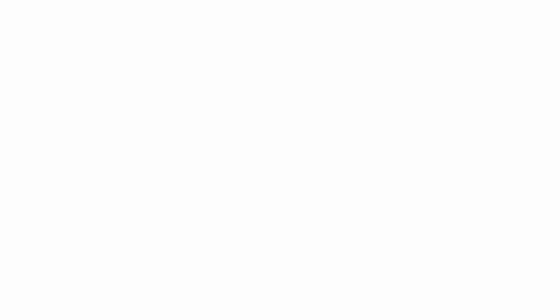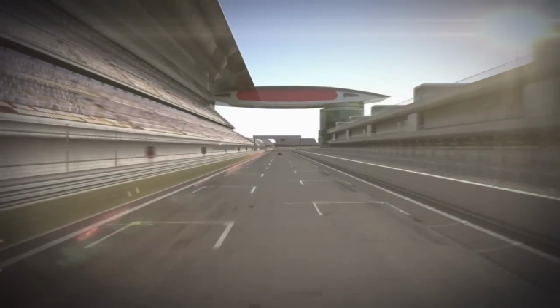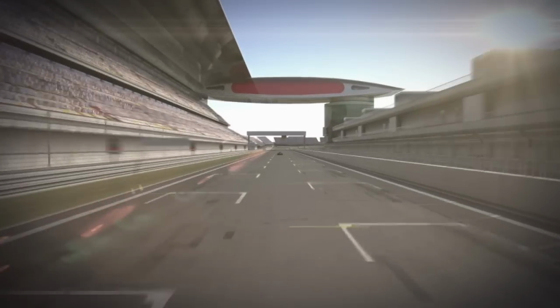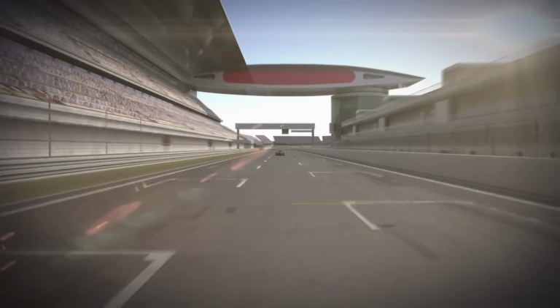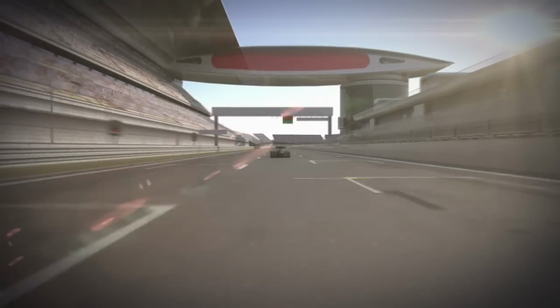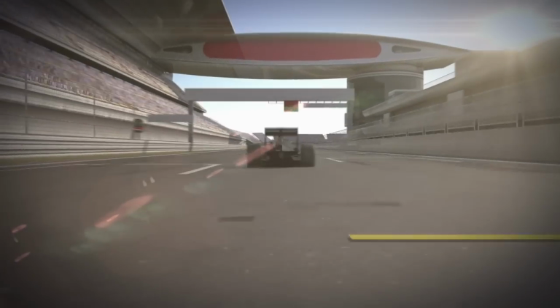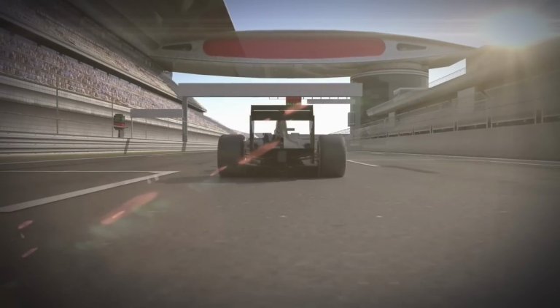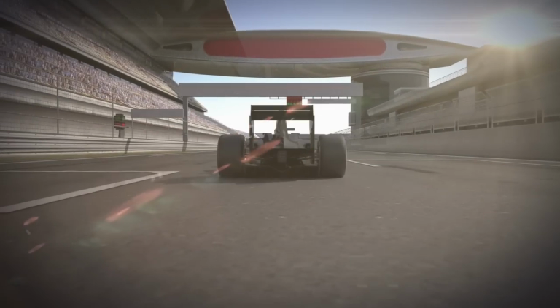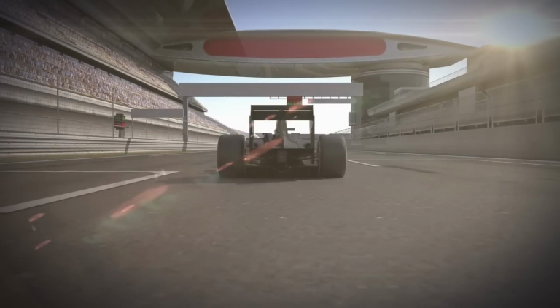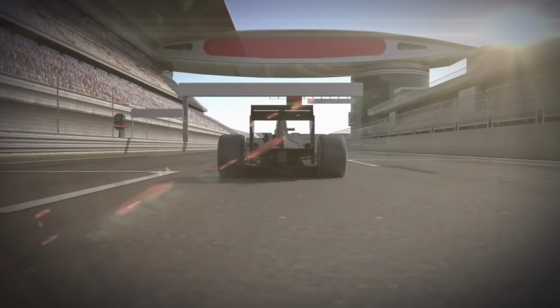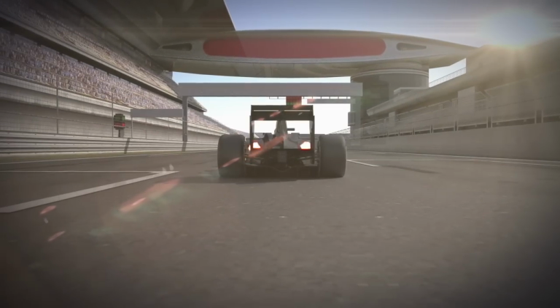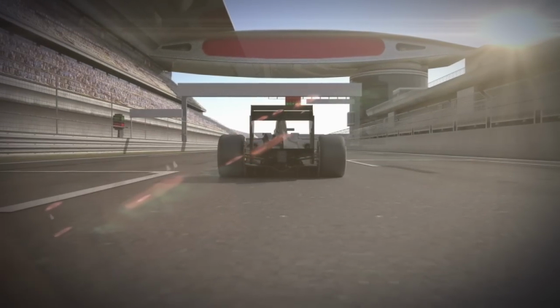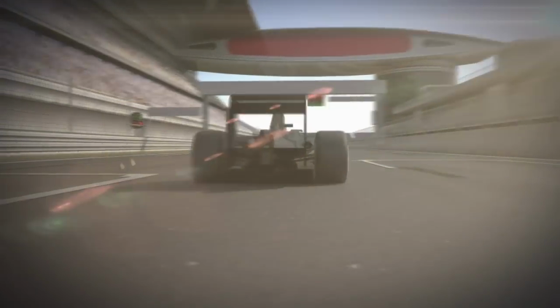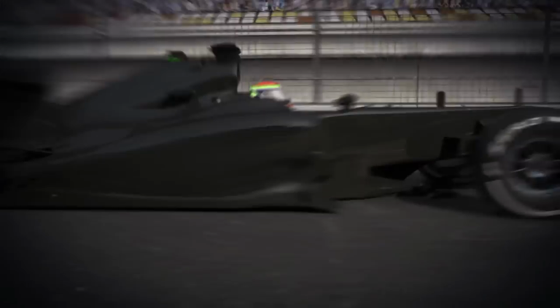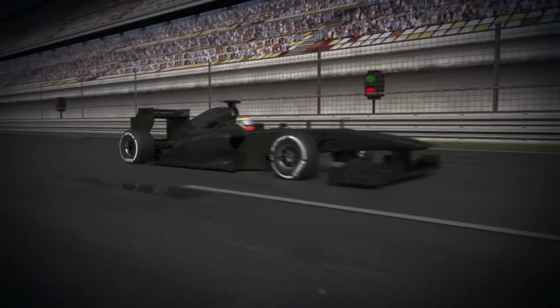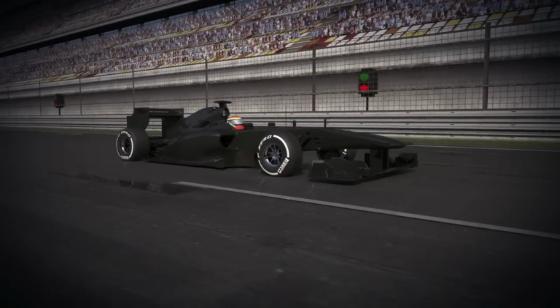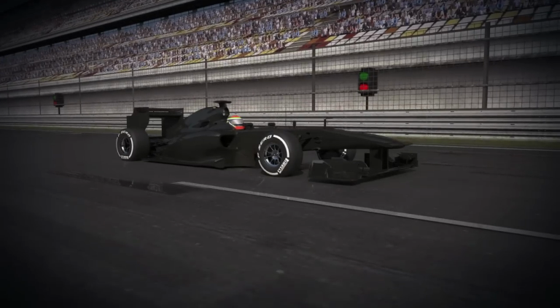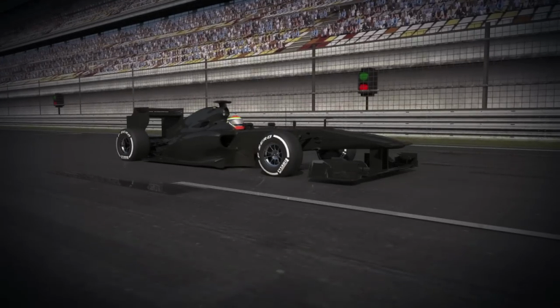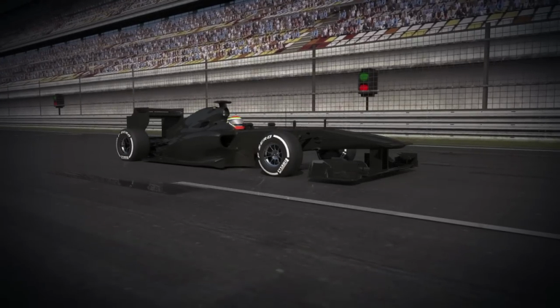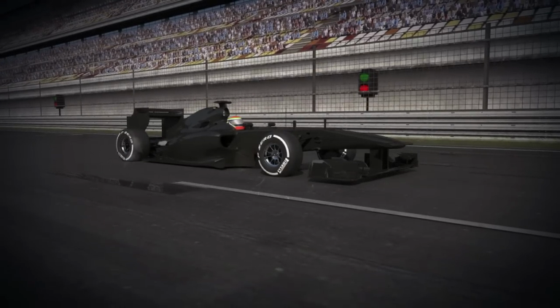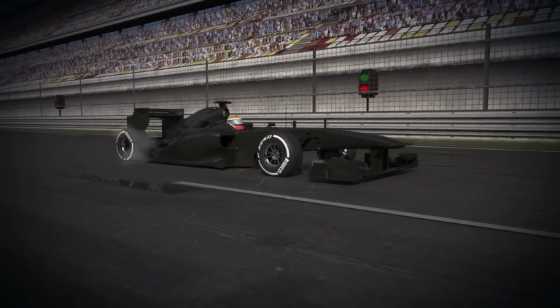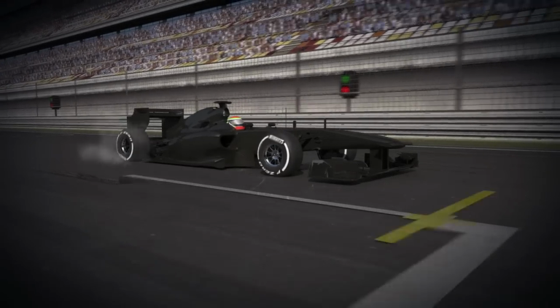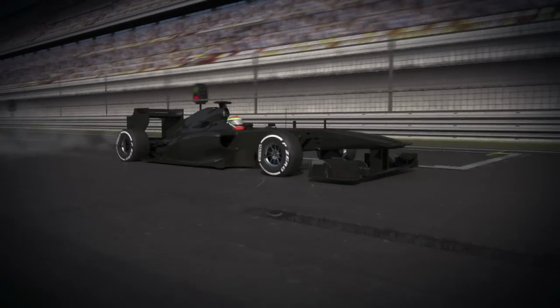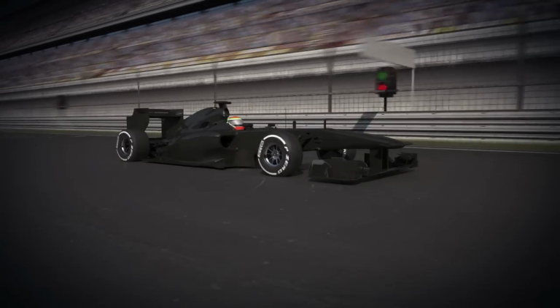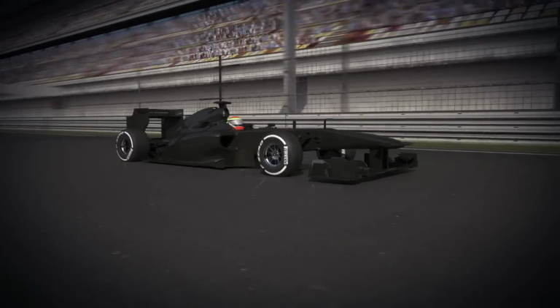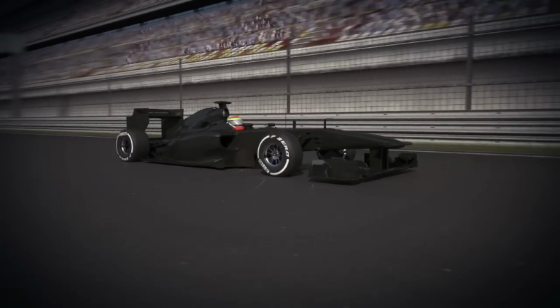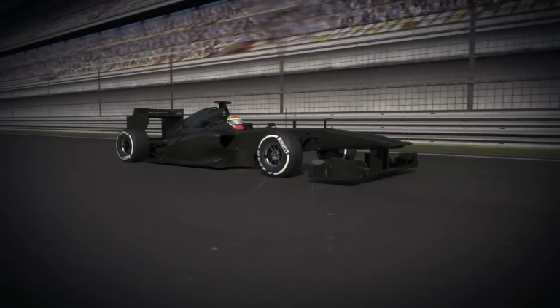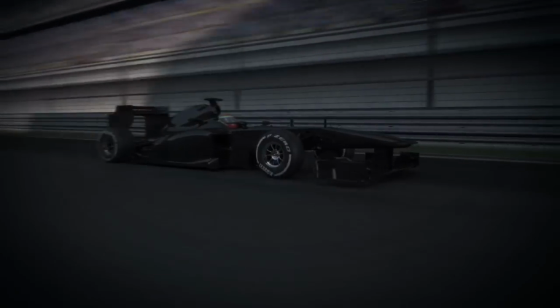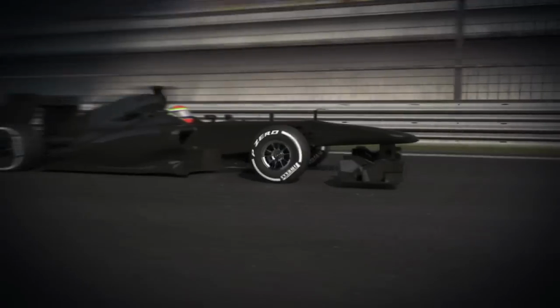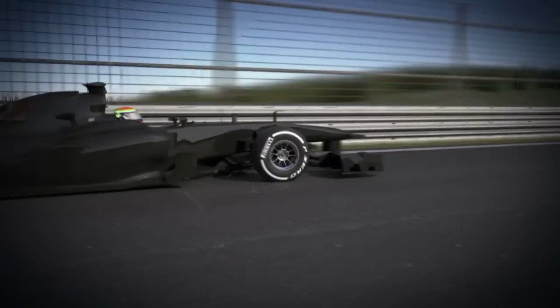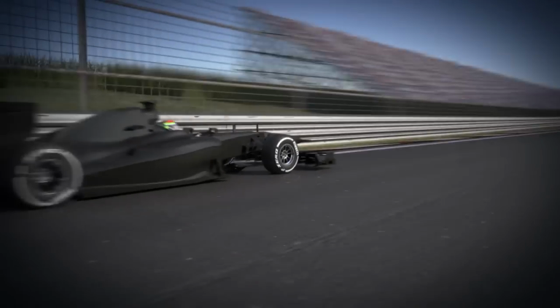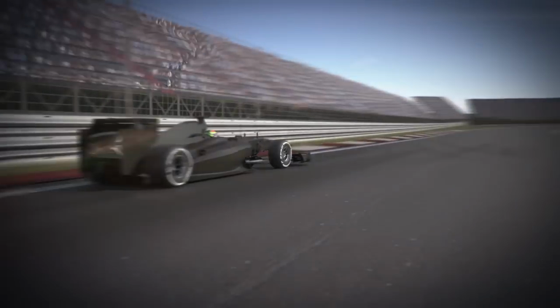China. The asphalt is not aggressive and temperatures are quite low, which means that tyre degradation is reduced. However, the sweeping corners are a major cause of lateral stress on the tyre structure.